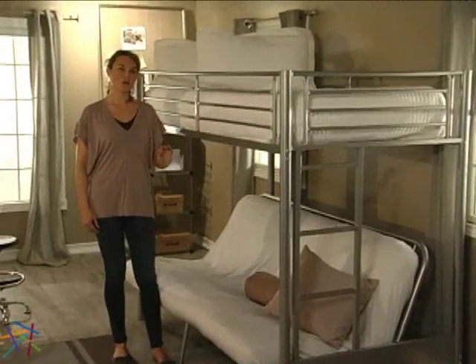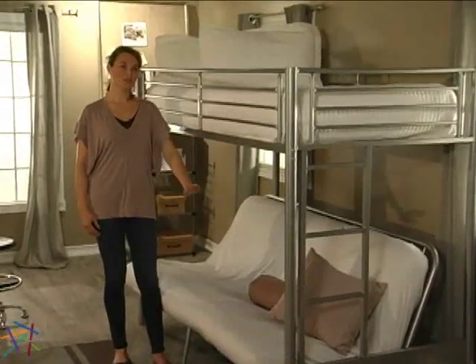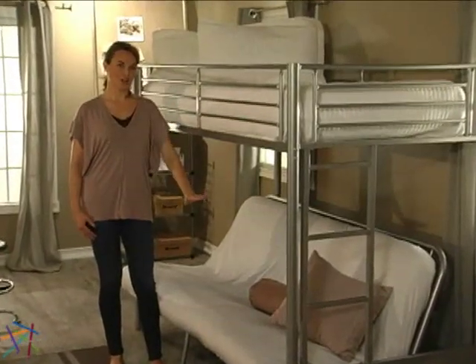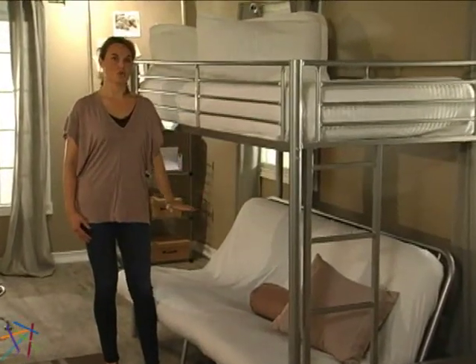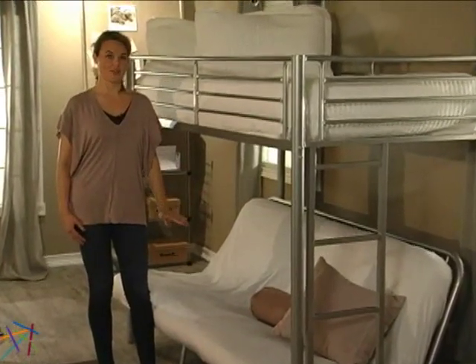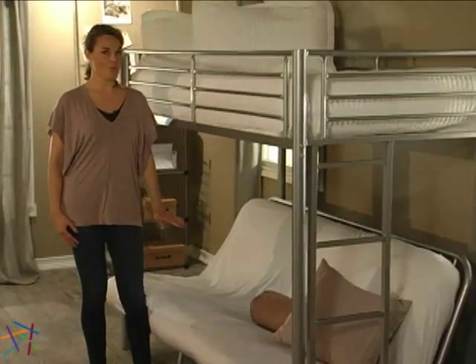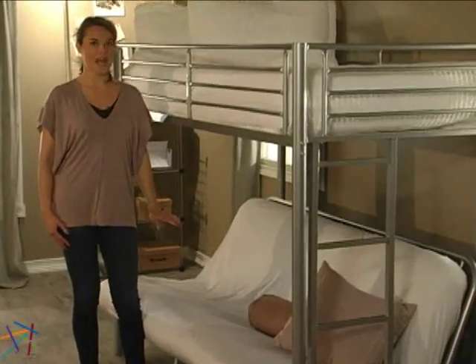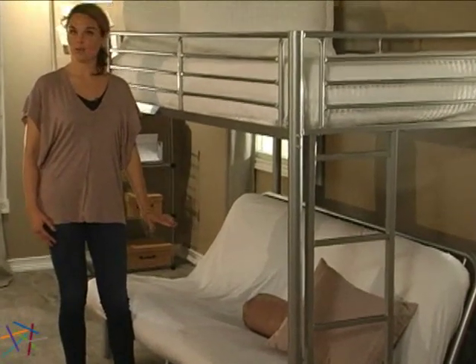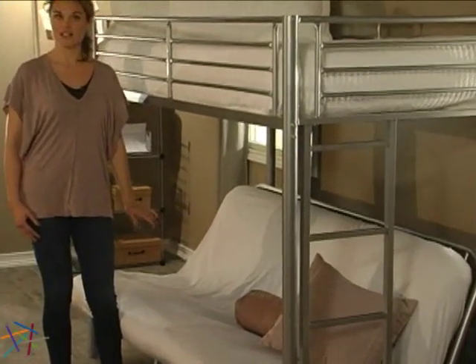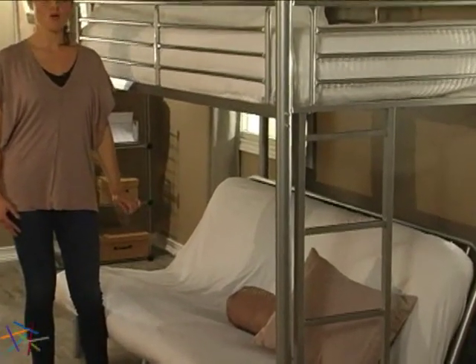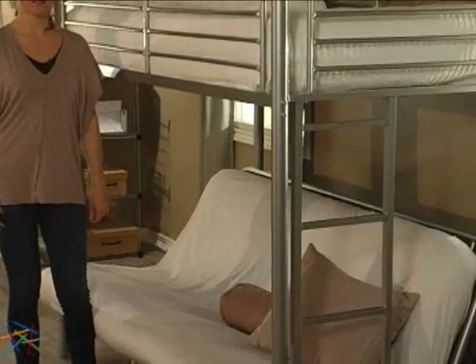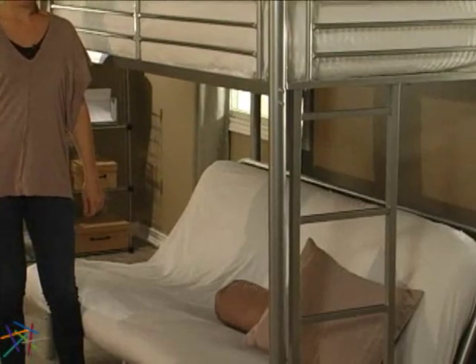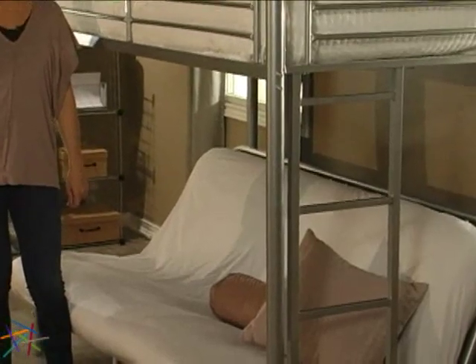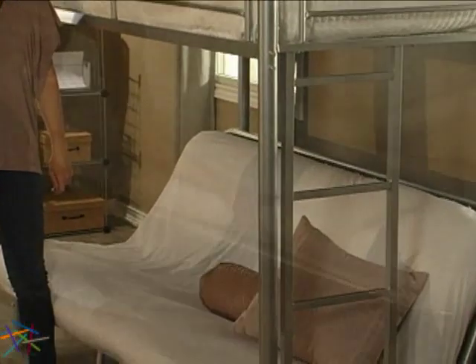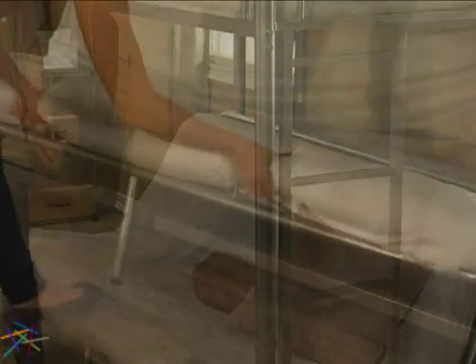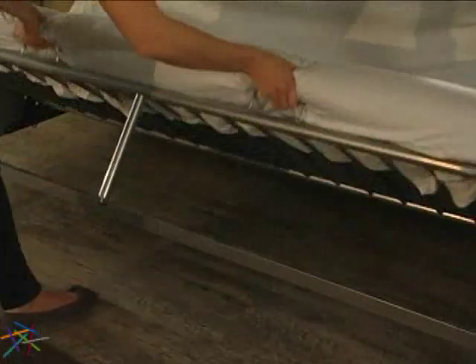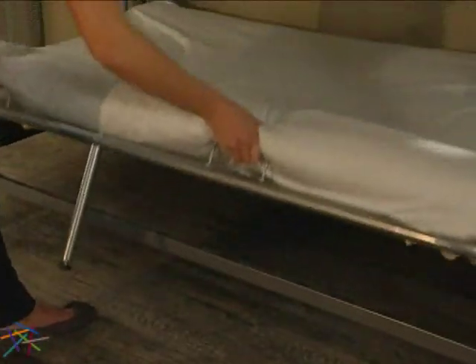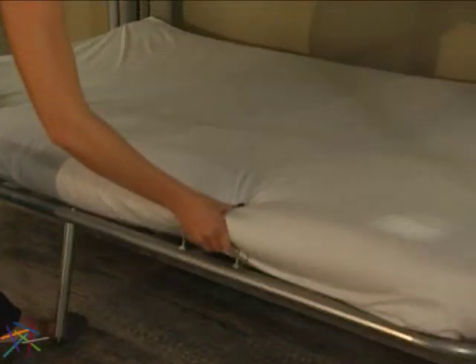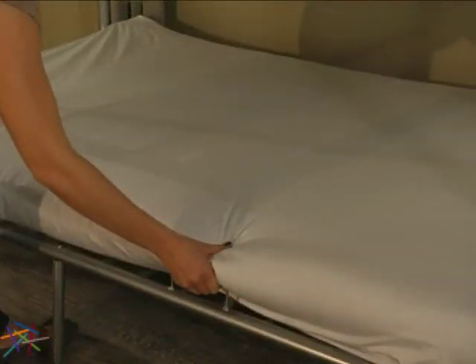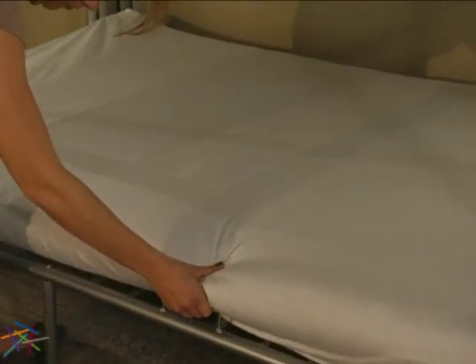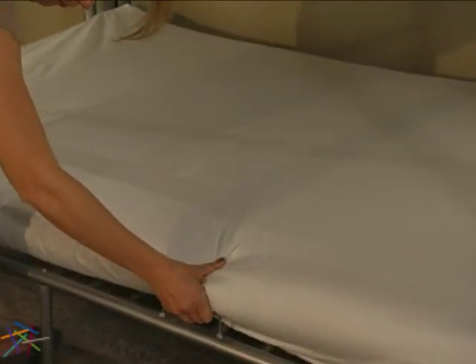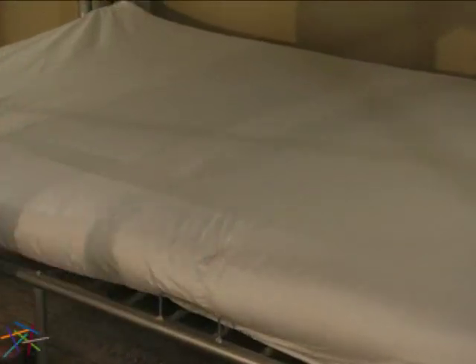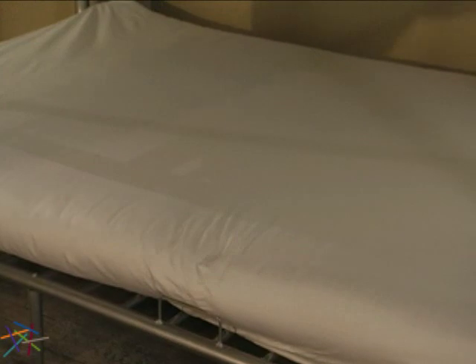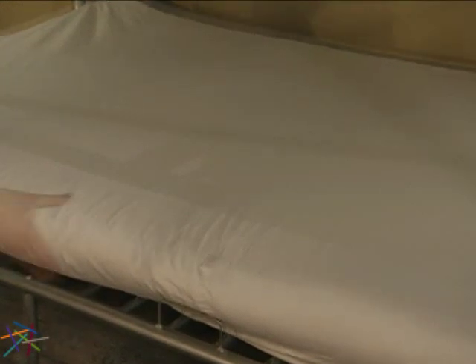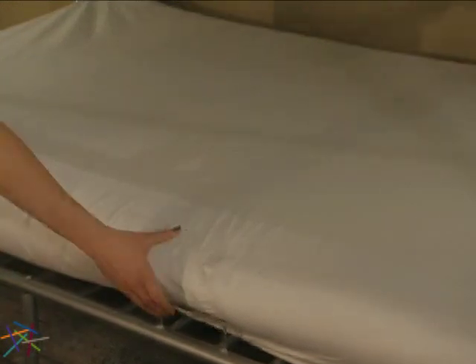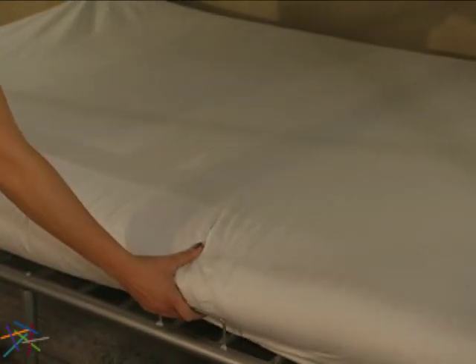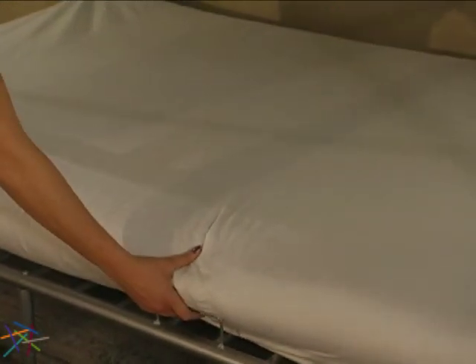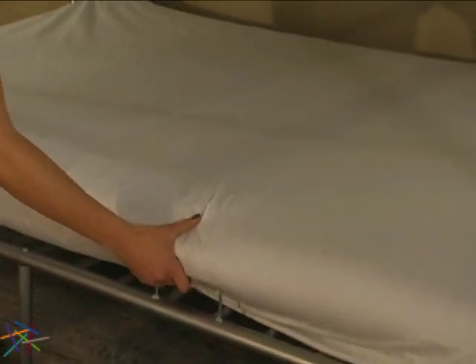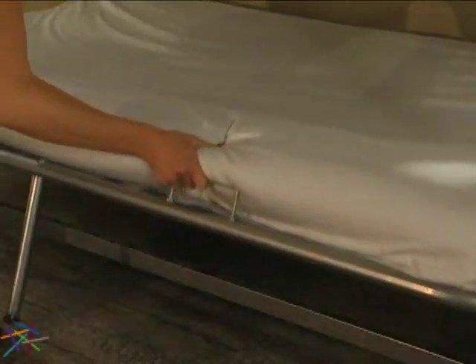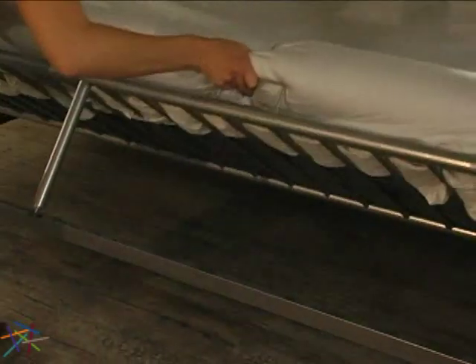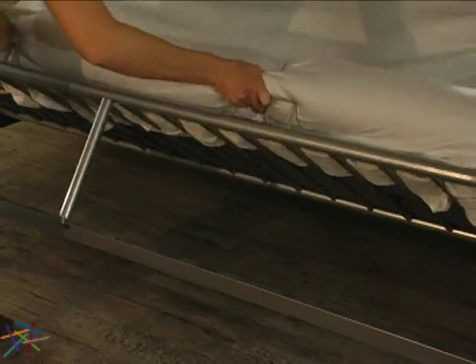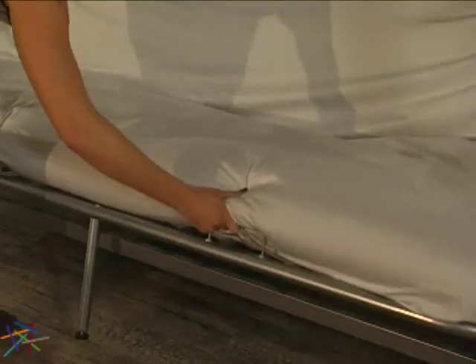The roomy futon is great for doing homework, hanging with friends, or as a guest spot for sleepovers. The frame folds down with ease into a spacious full-size bed. When done using, simply slide it back into the upright position.